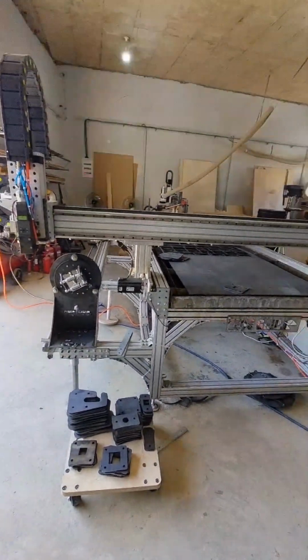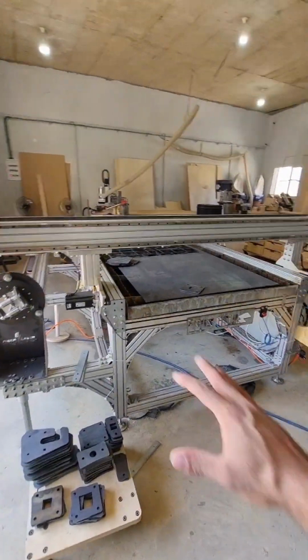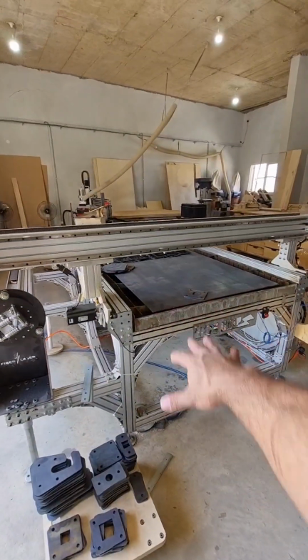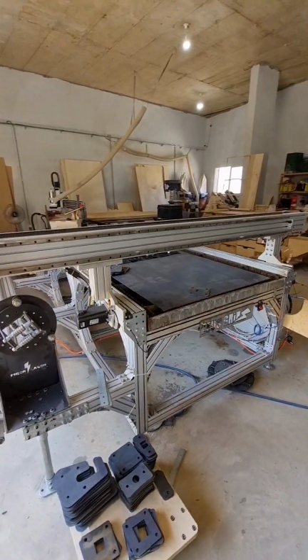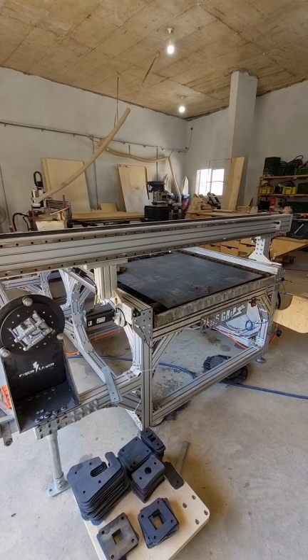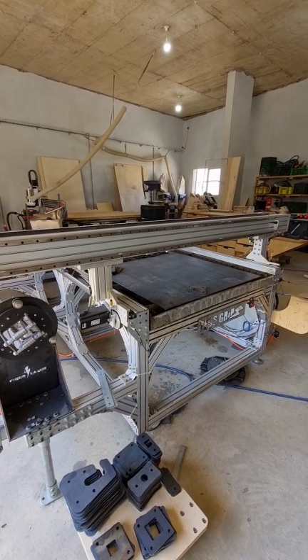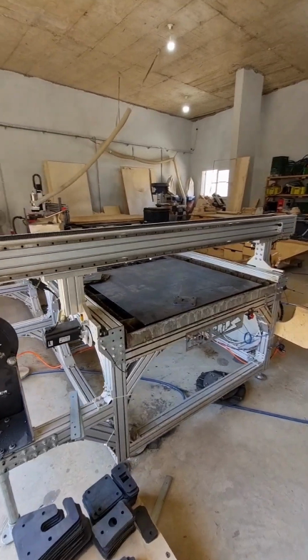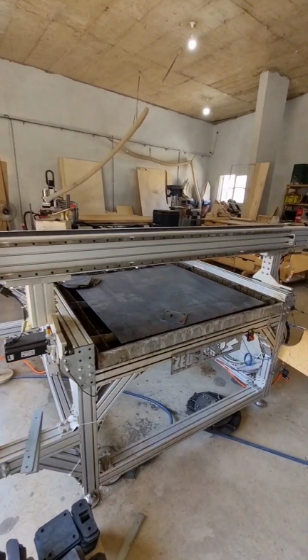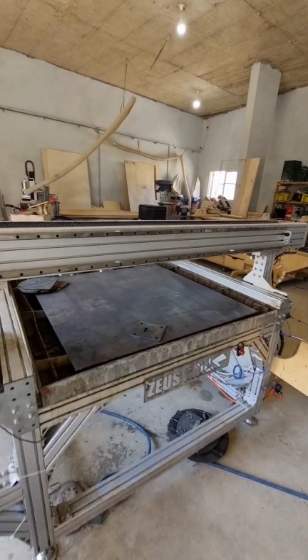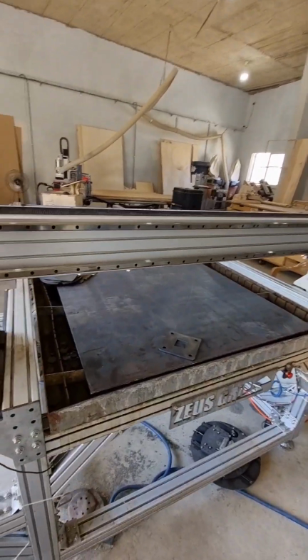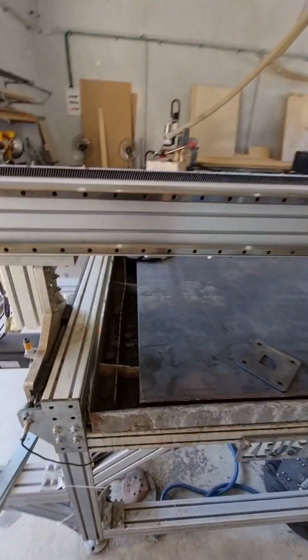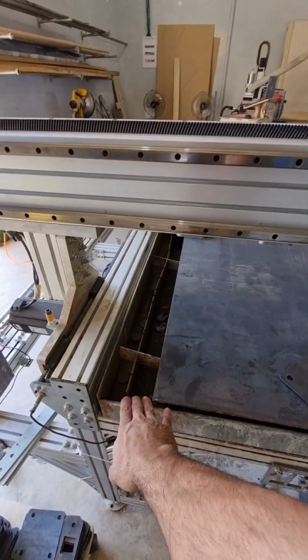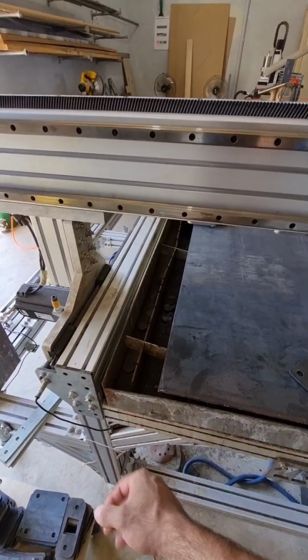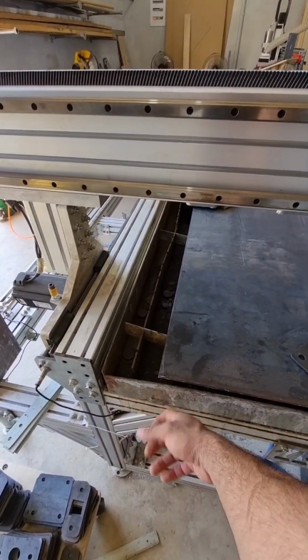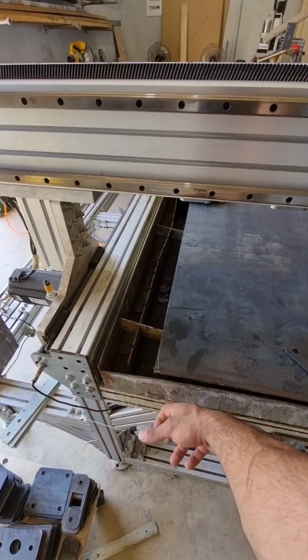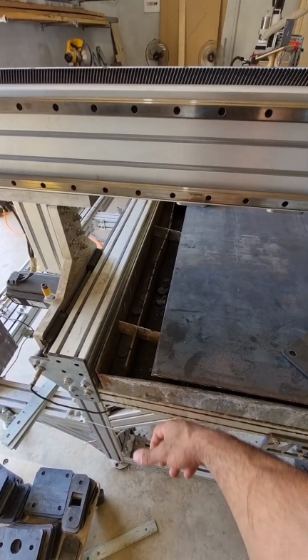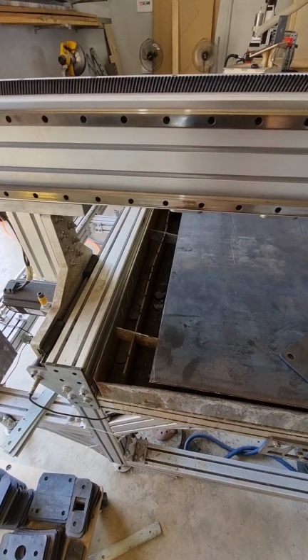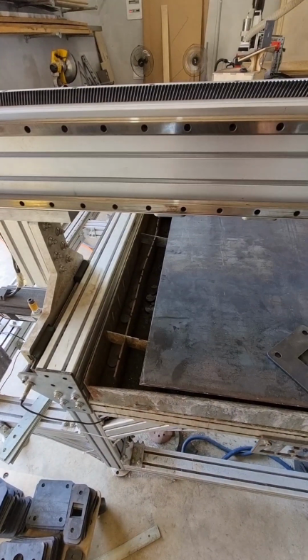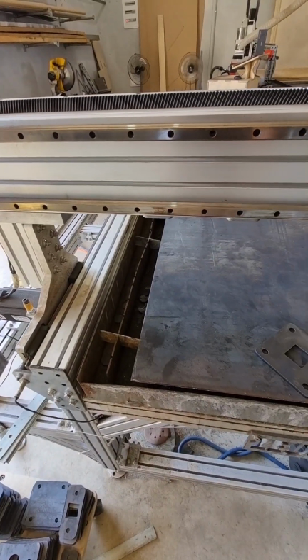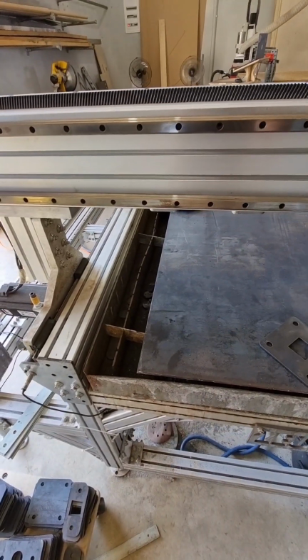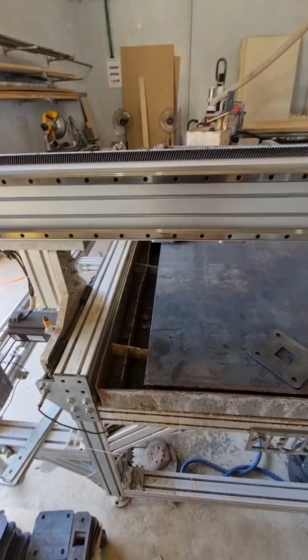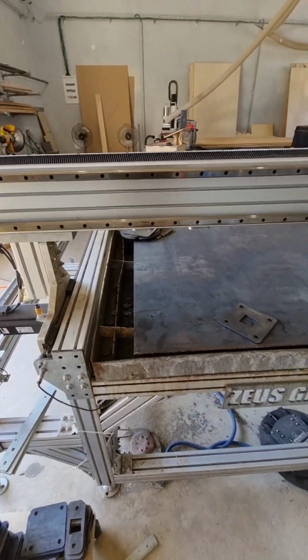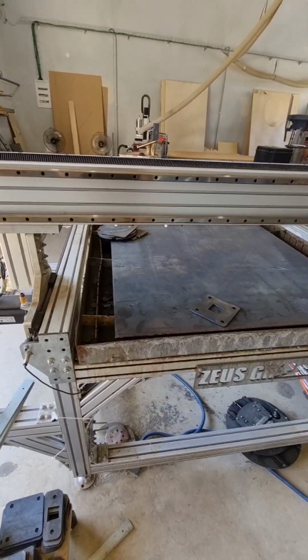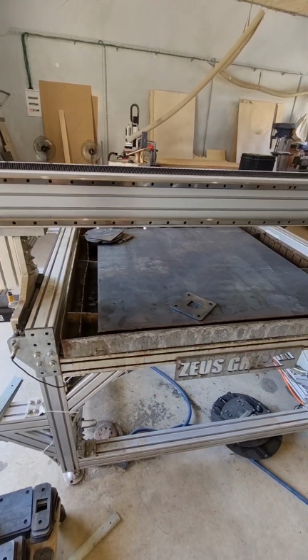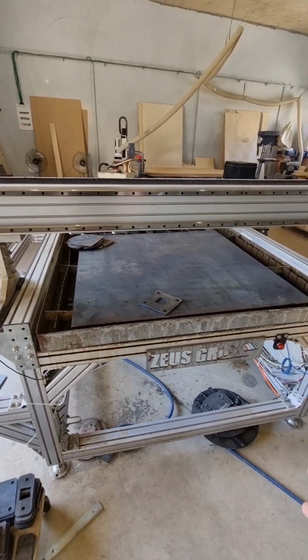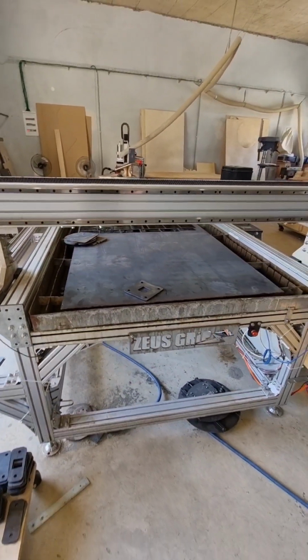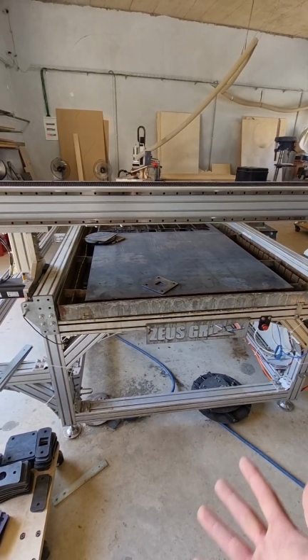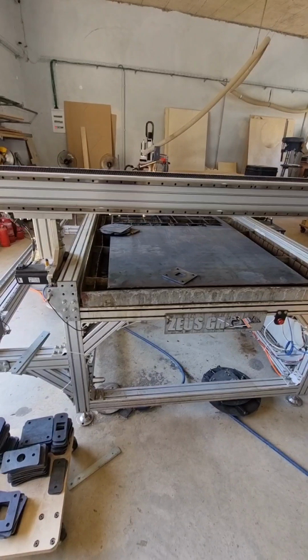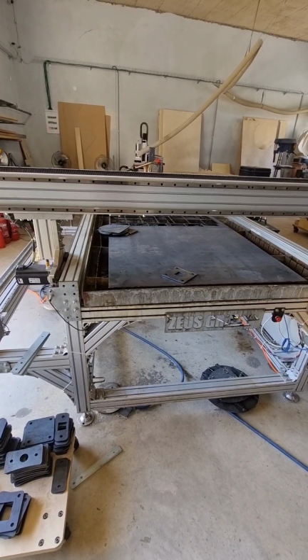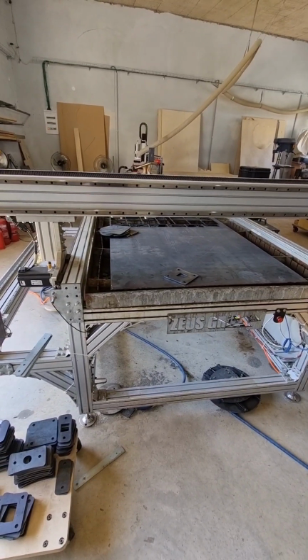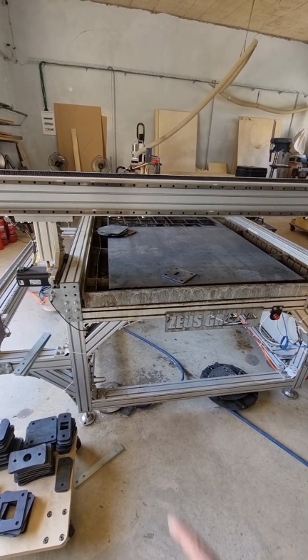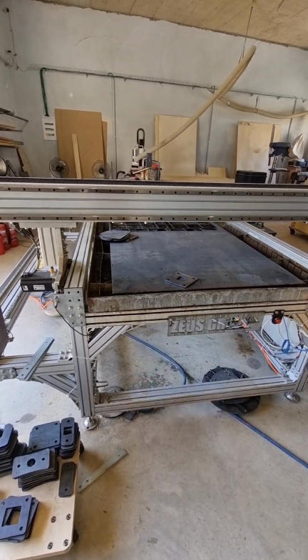So this is the bed. I still need to replace this bed — this was the bed for the plasma, but the laser doesn't need the water bed, so I need to replace it.